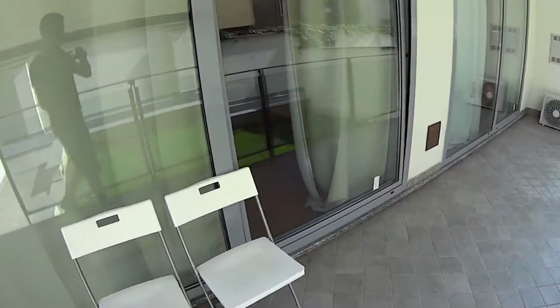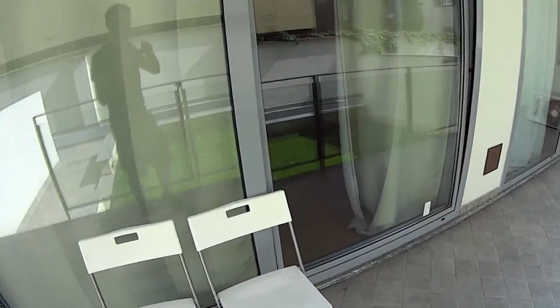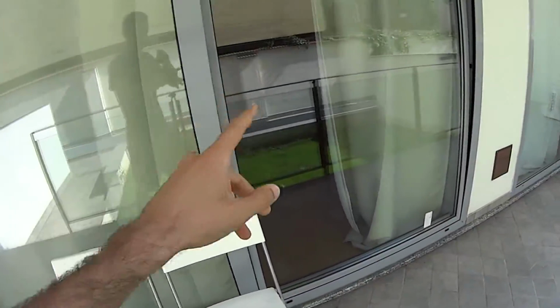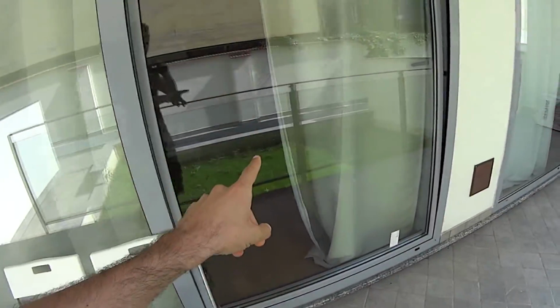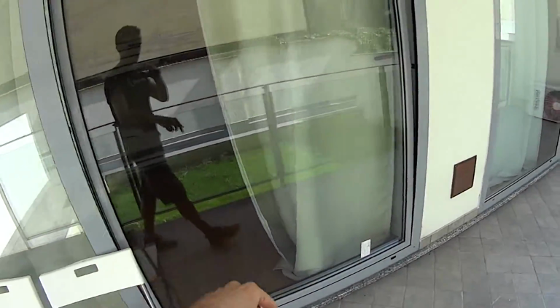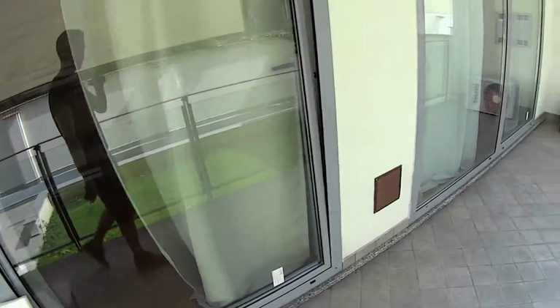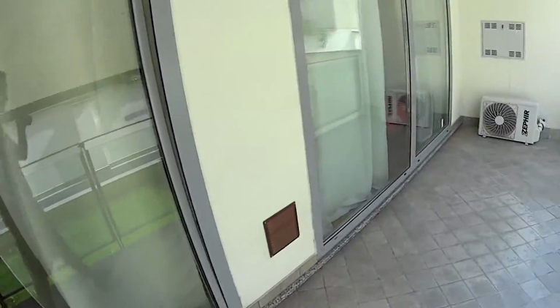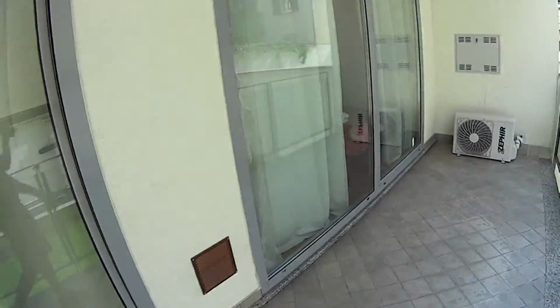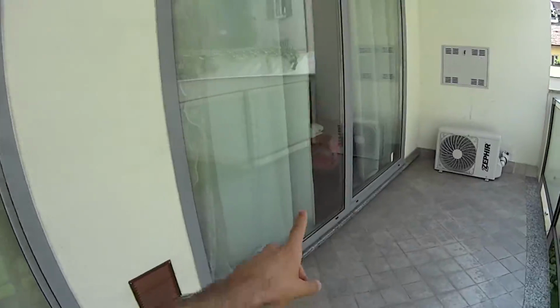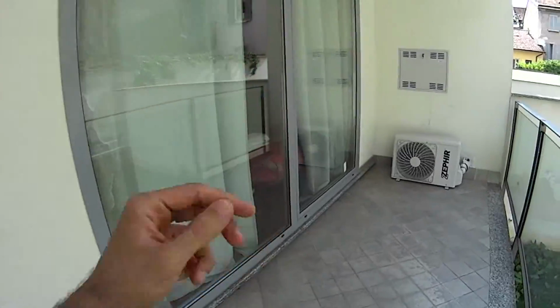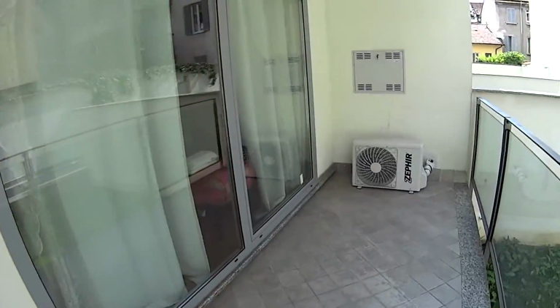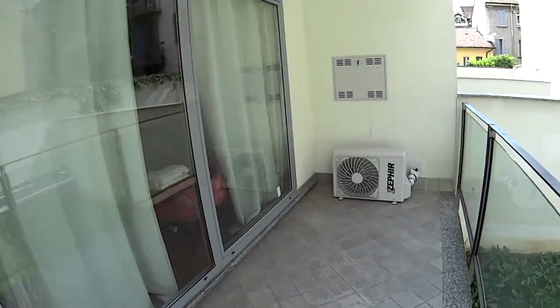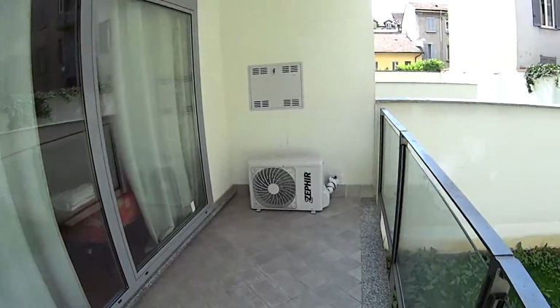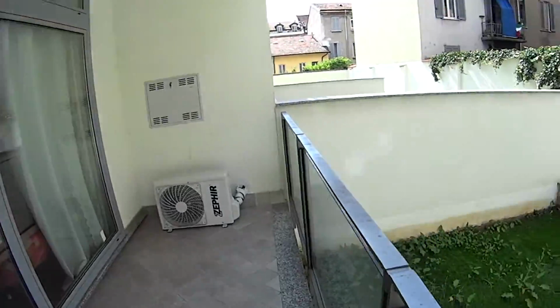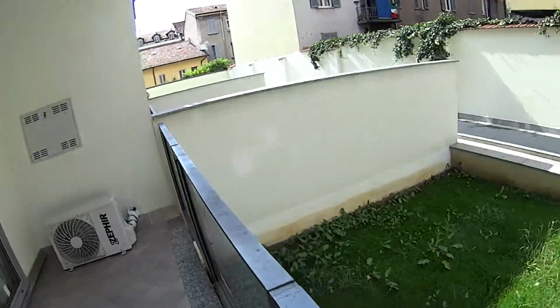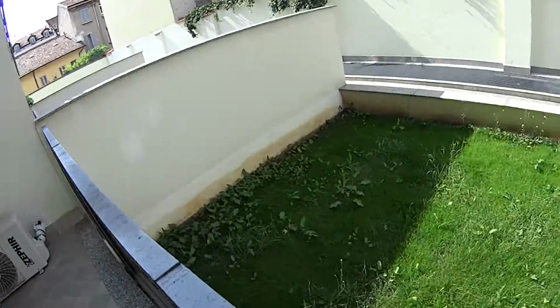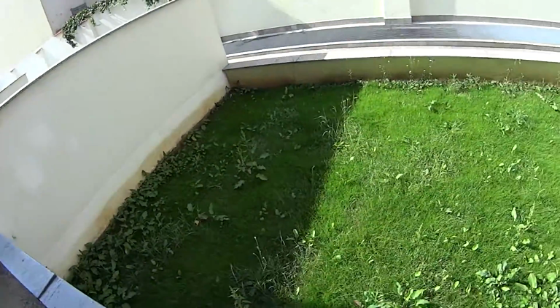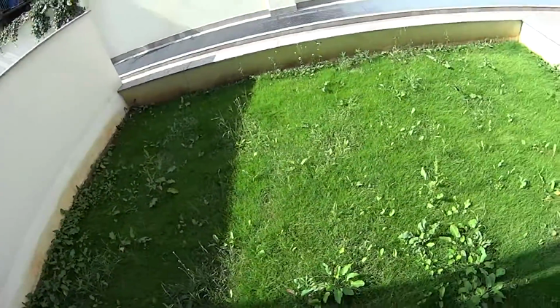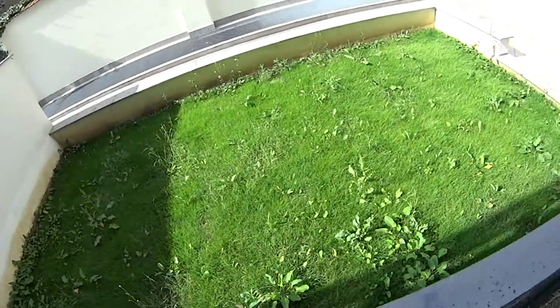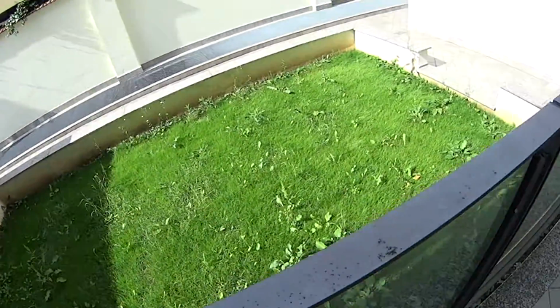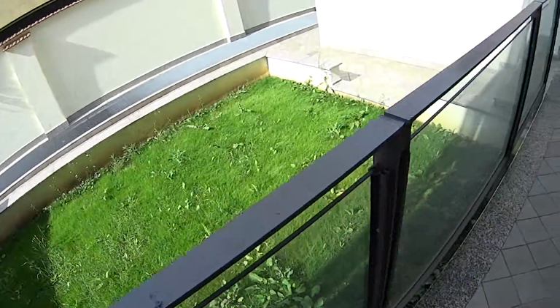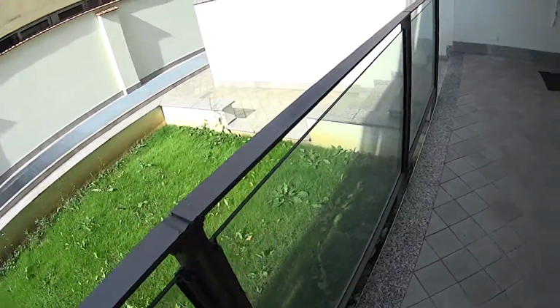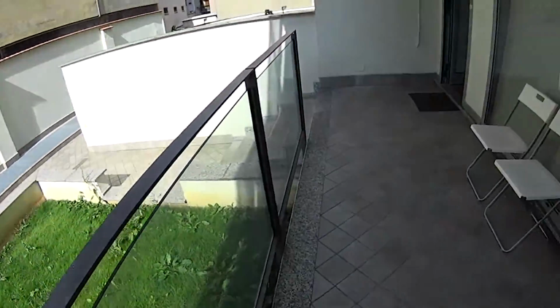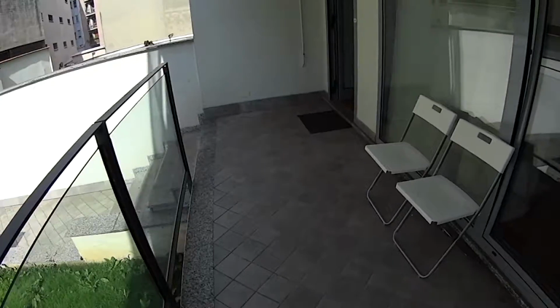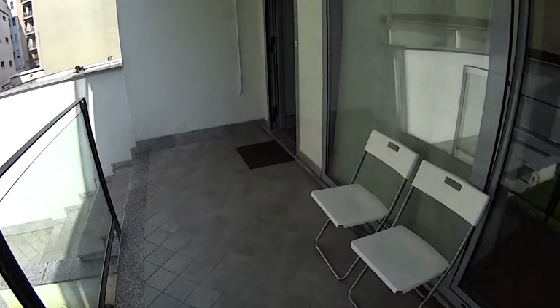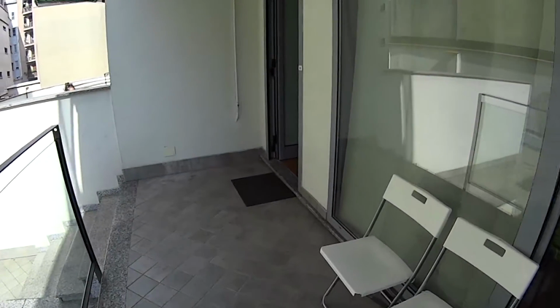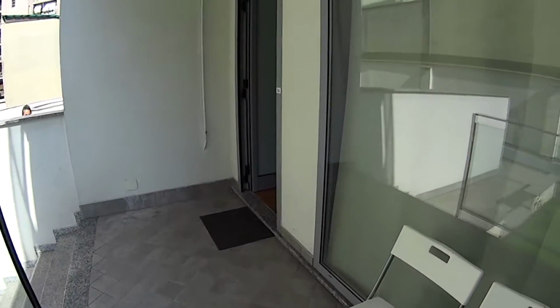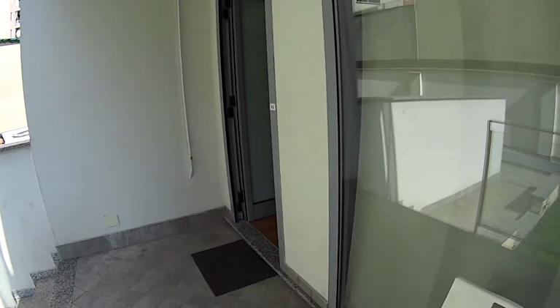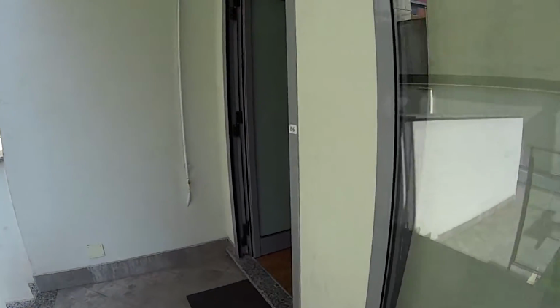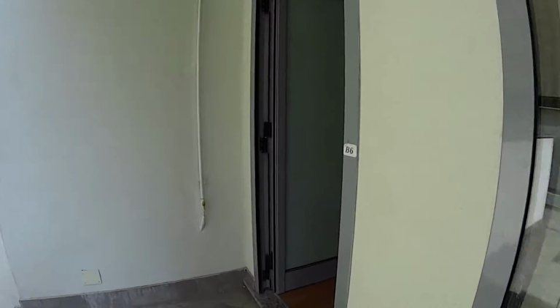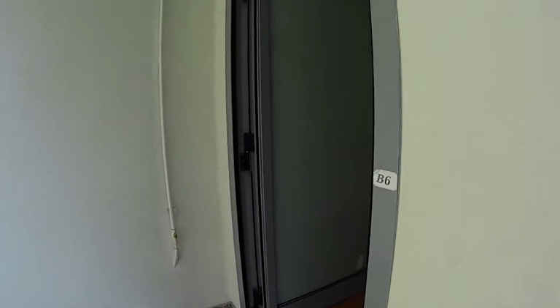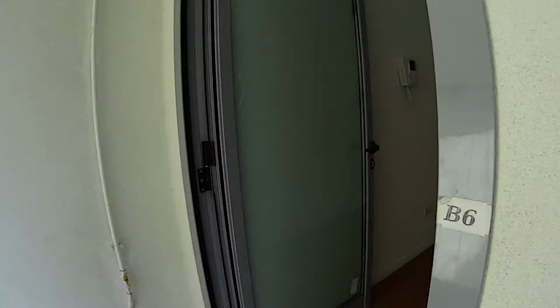We have this window which belongs to bedroom number one and this other one belonging to bedroom number two. The spacious garden in front of us, while through the door over here we access the apartment itself.